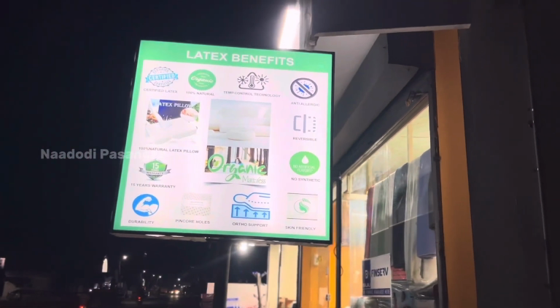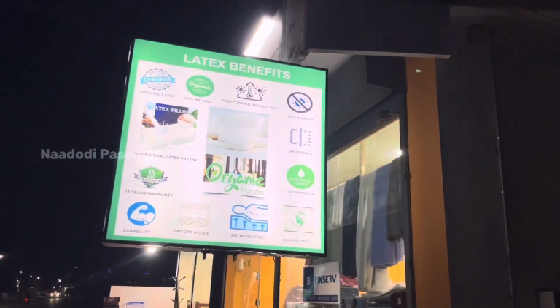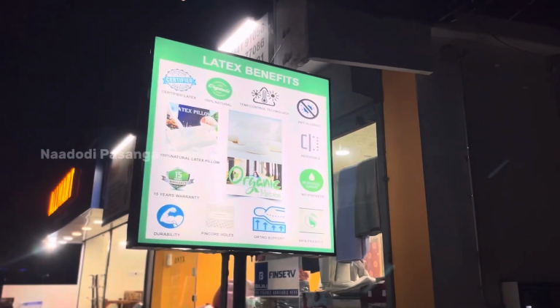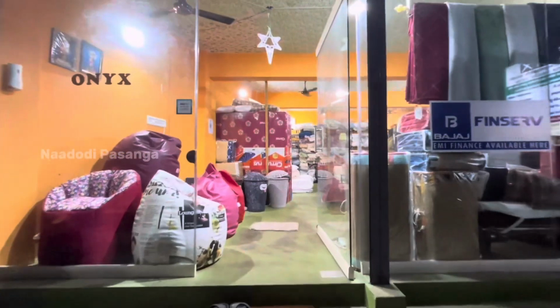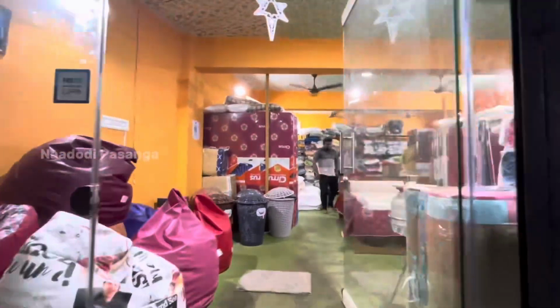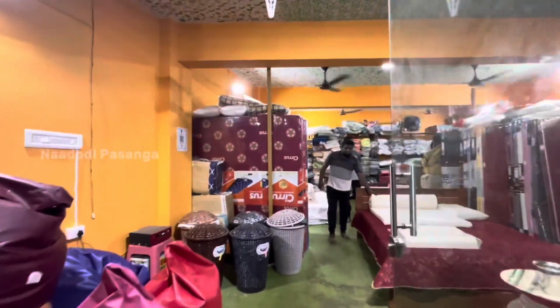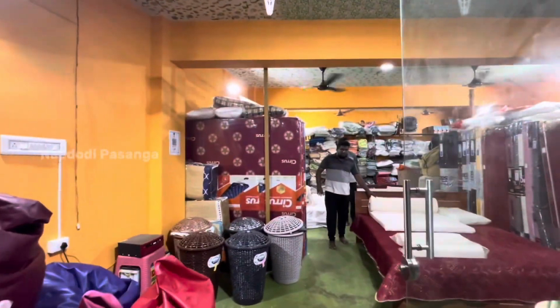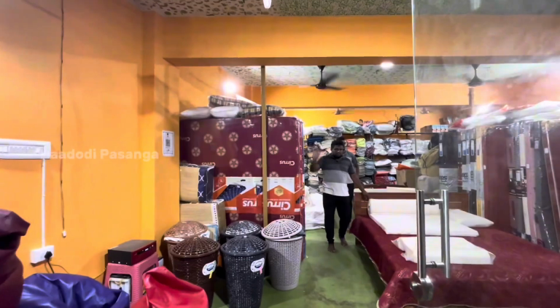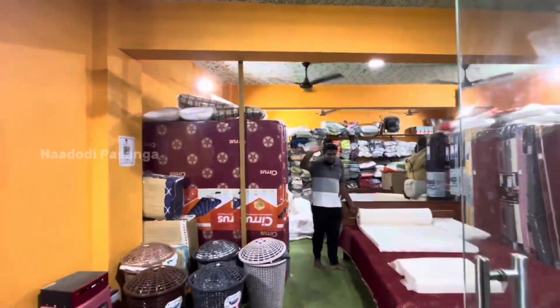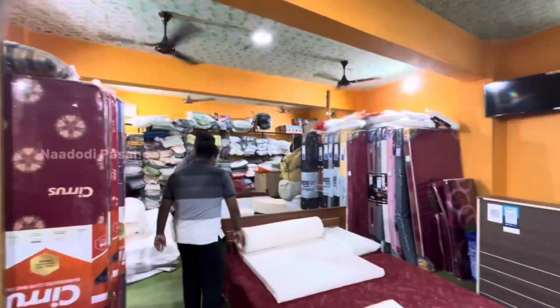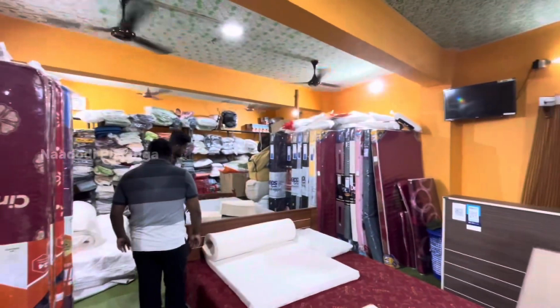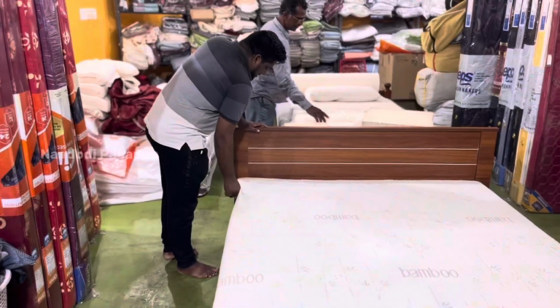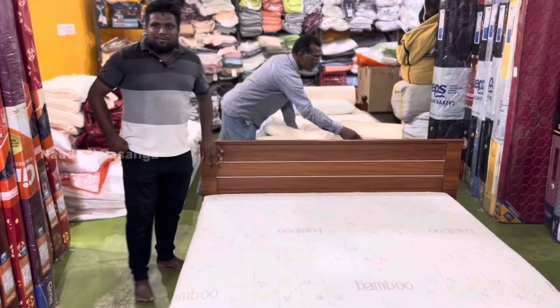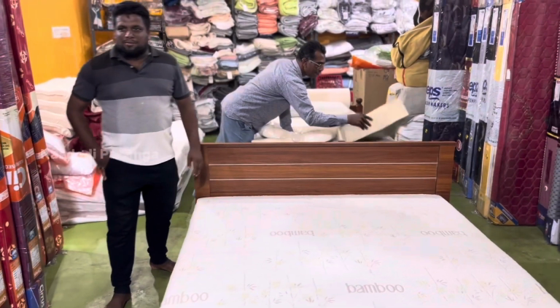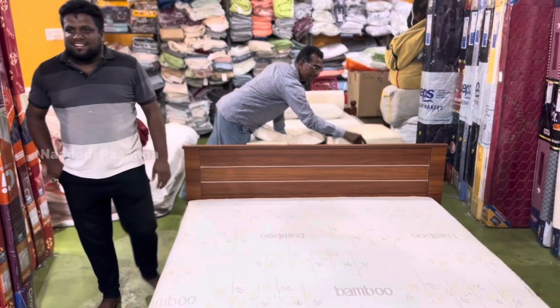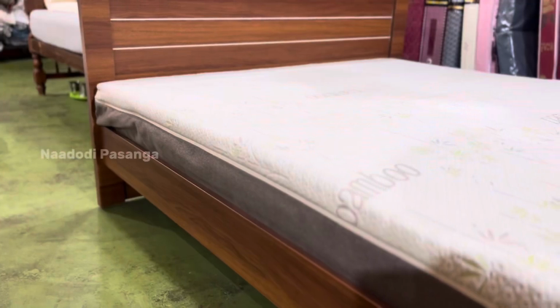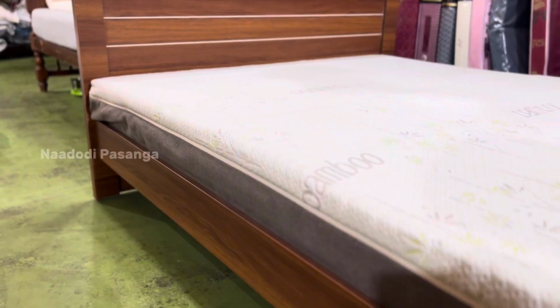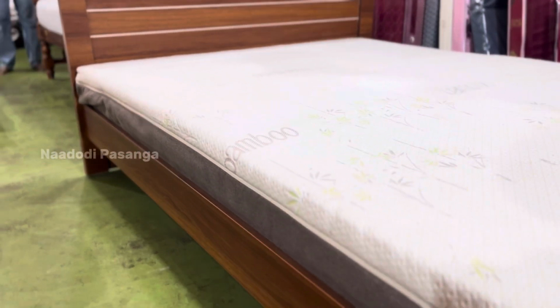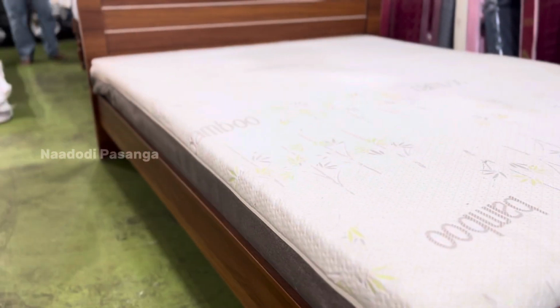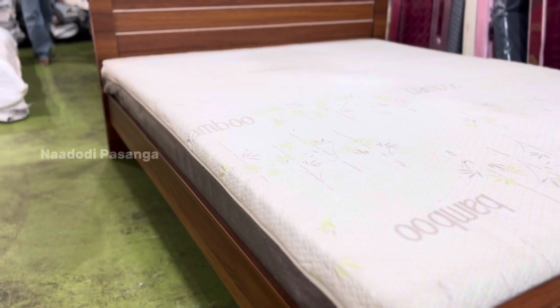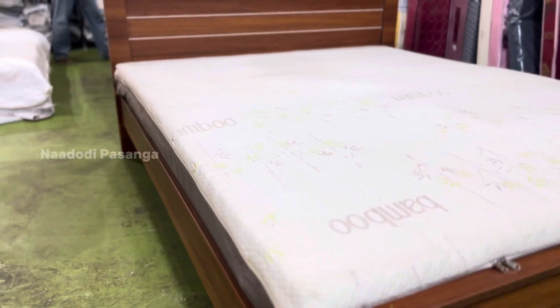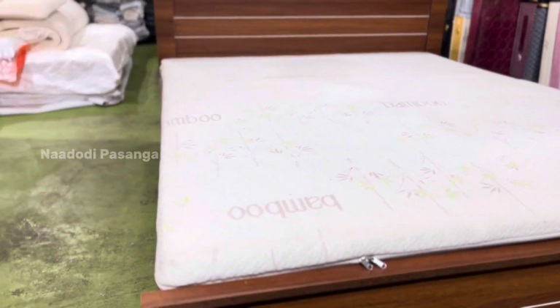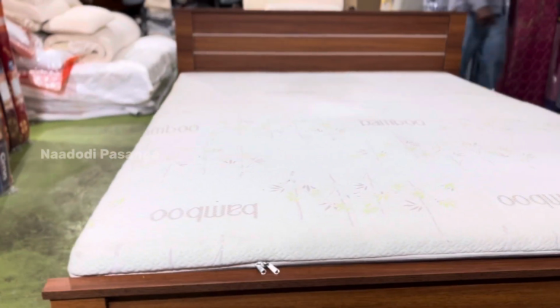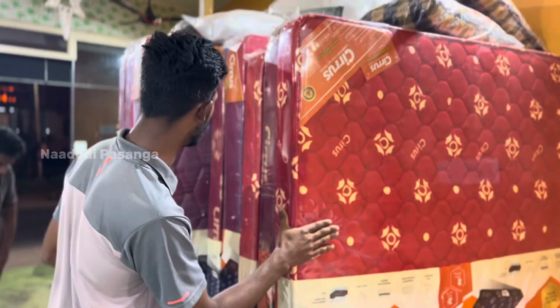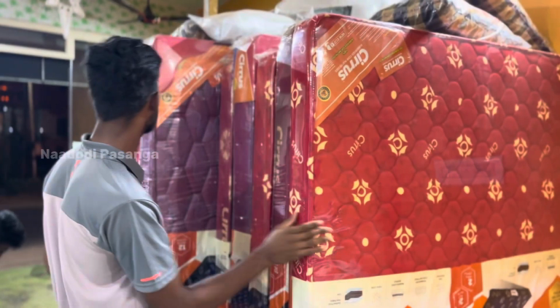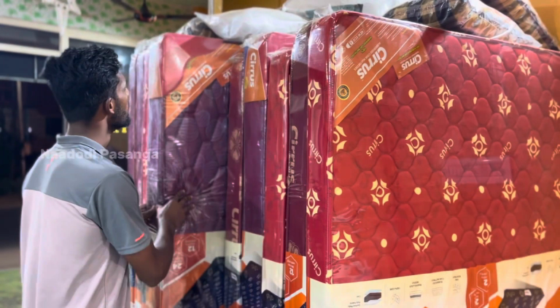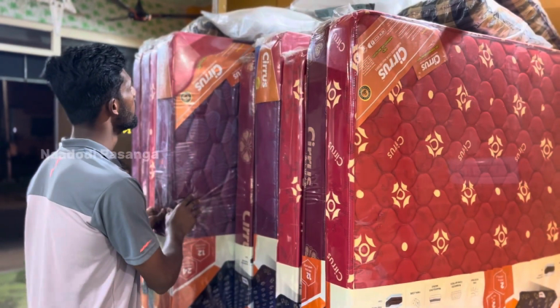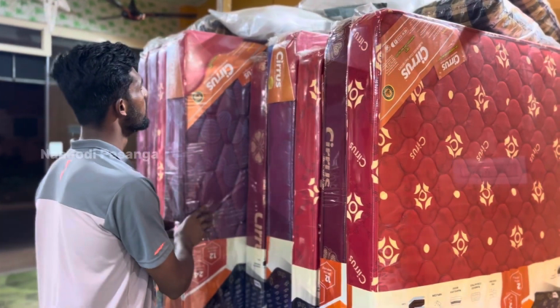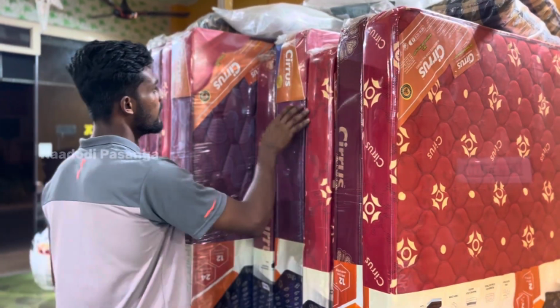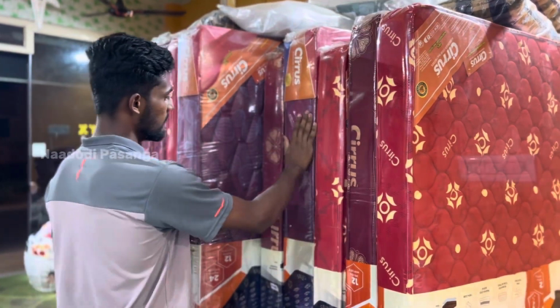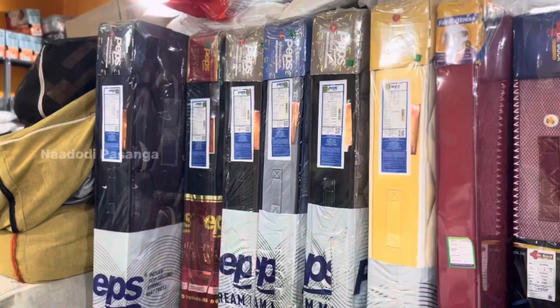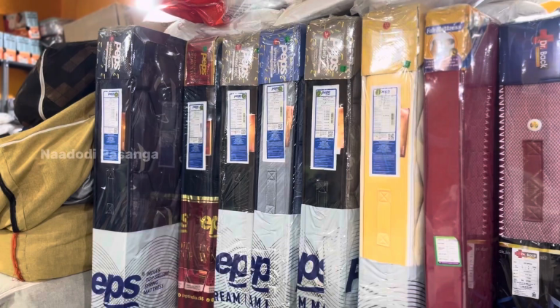Our Onyx shop is also available in Walmart. The products include latex mattress and other natural products.